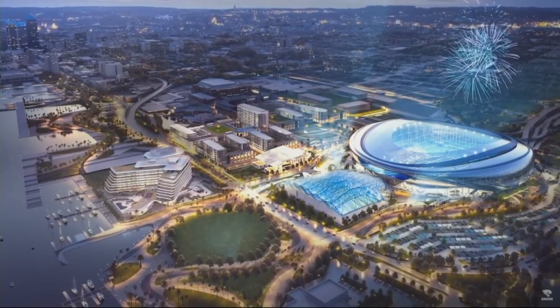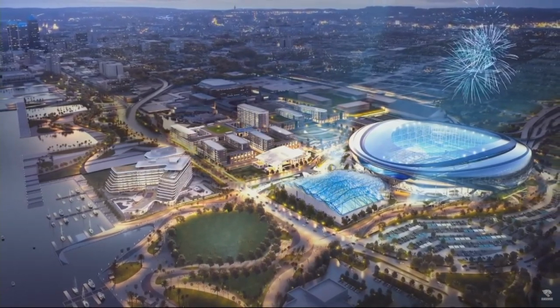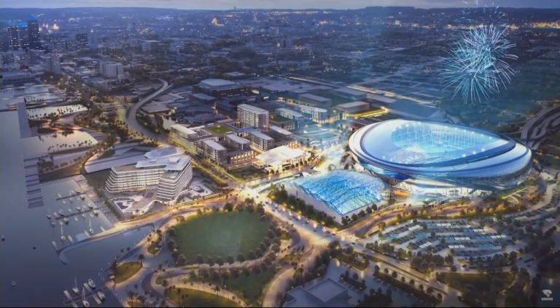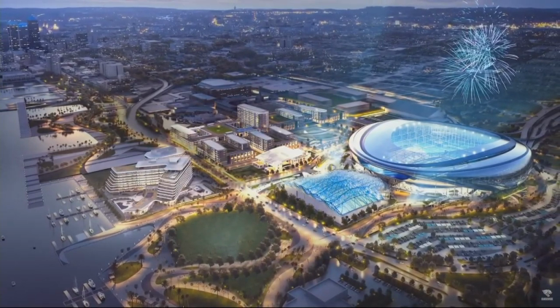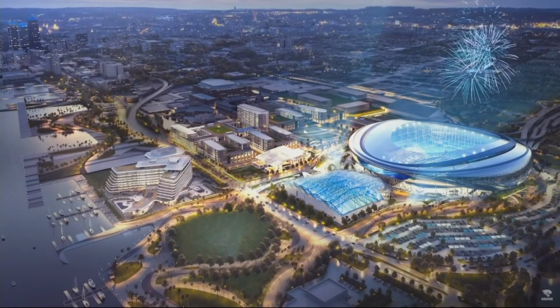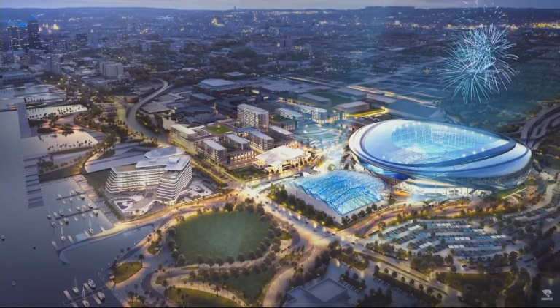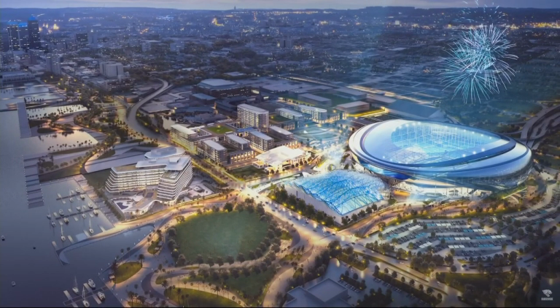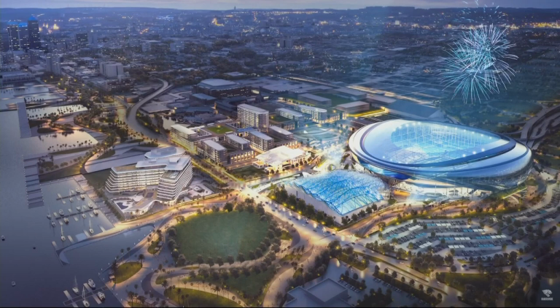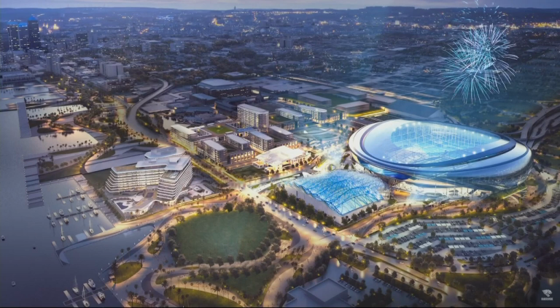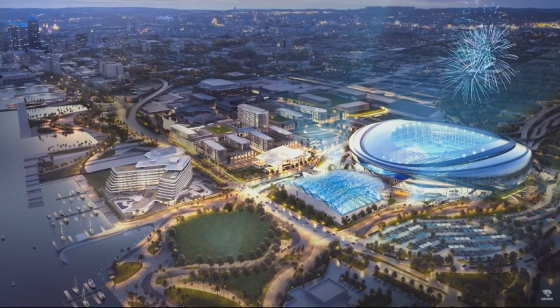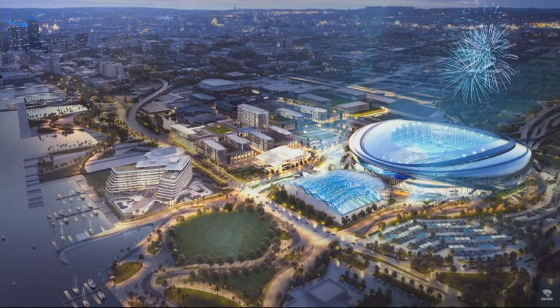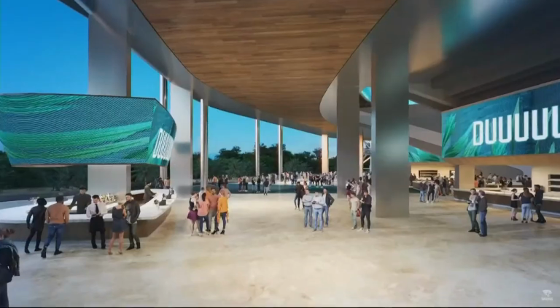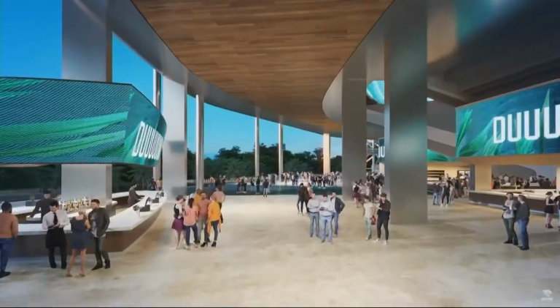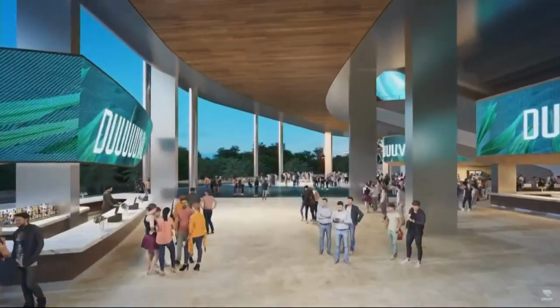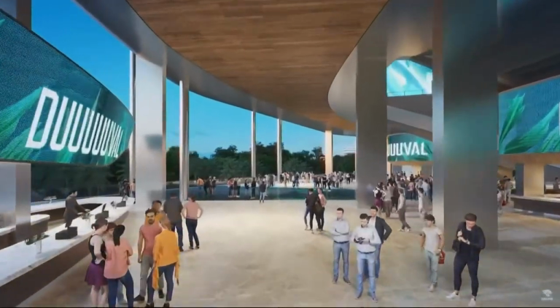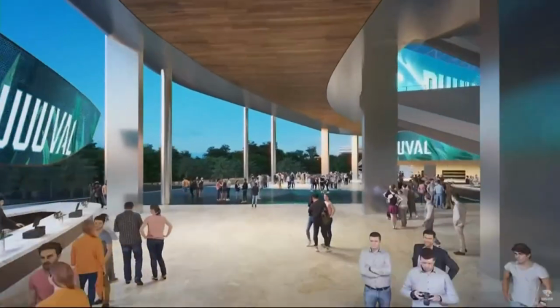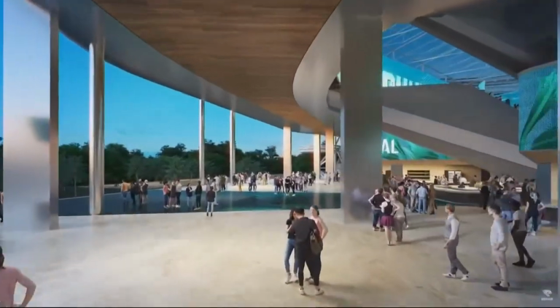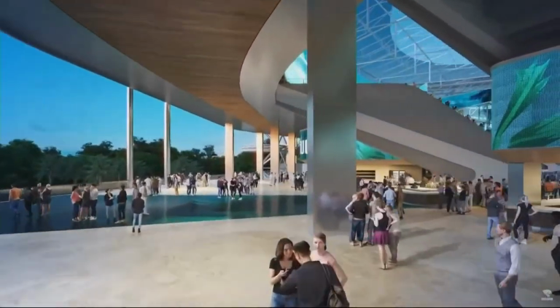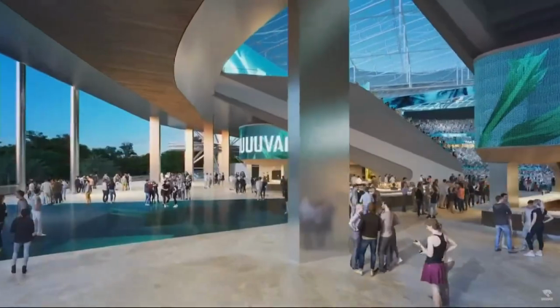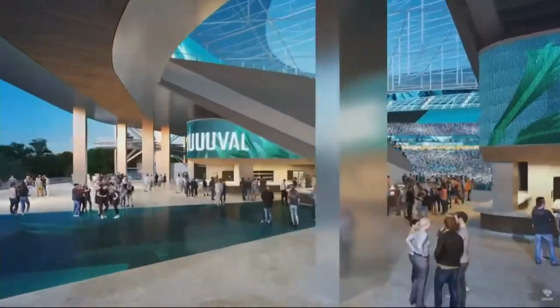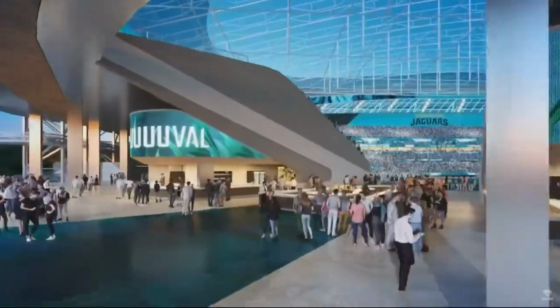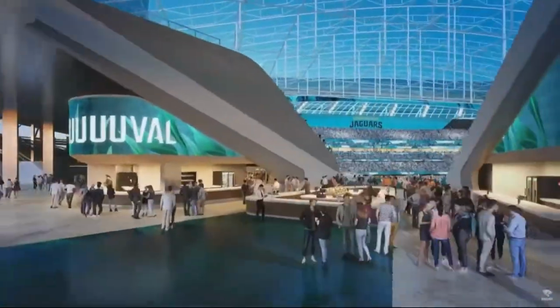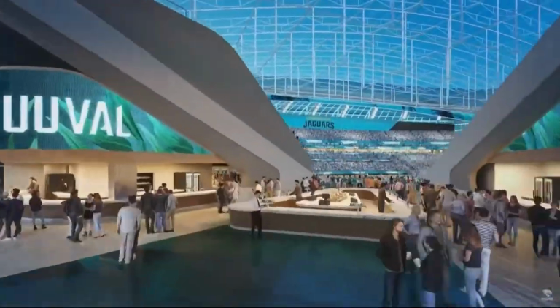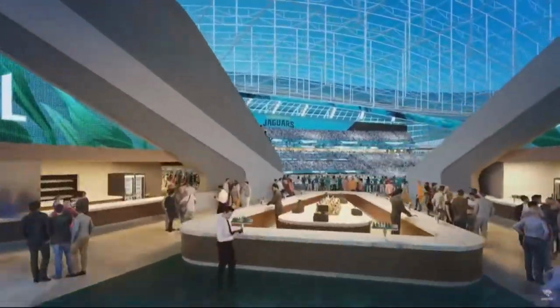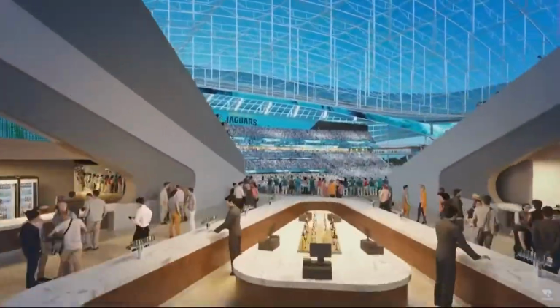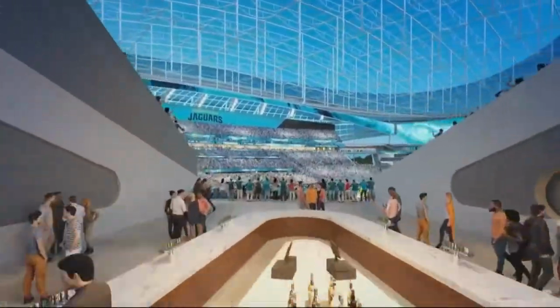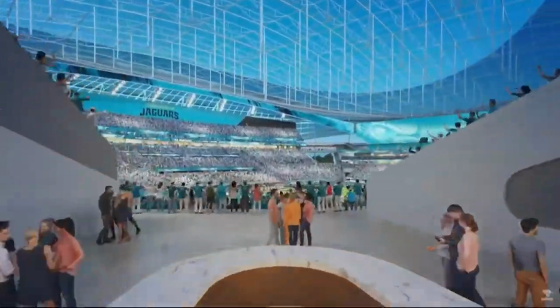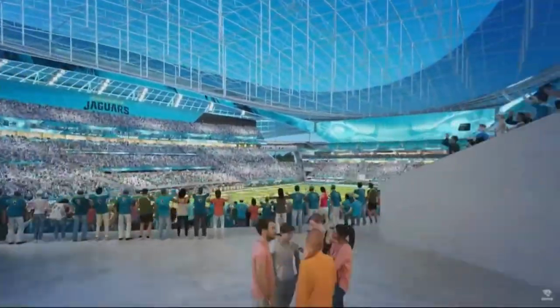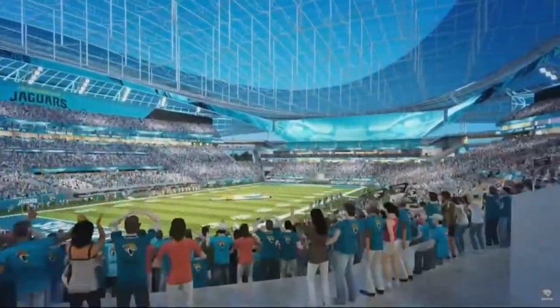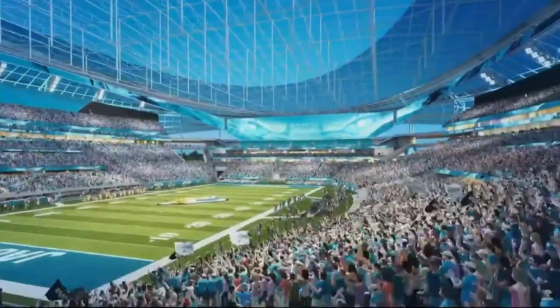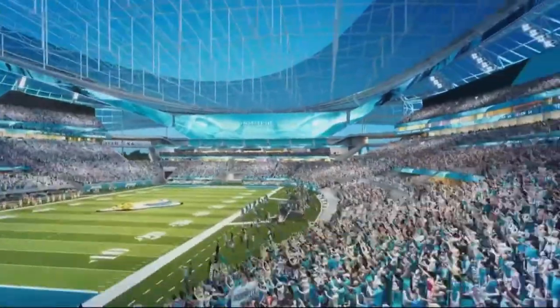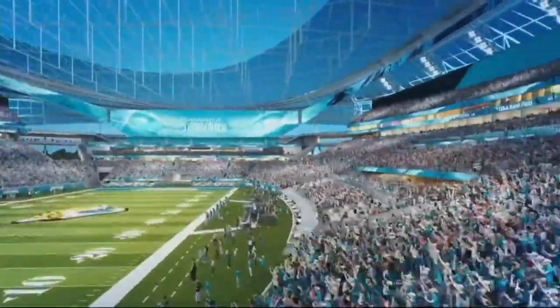Aside from the roof and expanded concourses, the video also shows that more of the area around the stadium will be developed, including the Four Seasons Hotel, which has already been approved, as well as buildings that would replace Lot J as a new development.